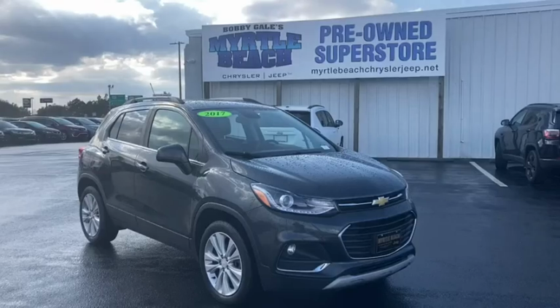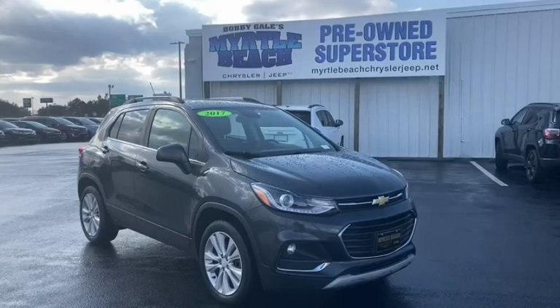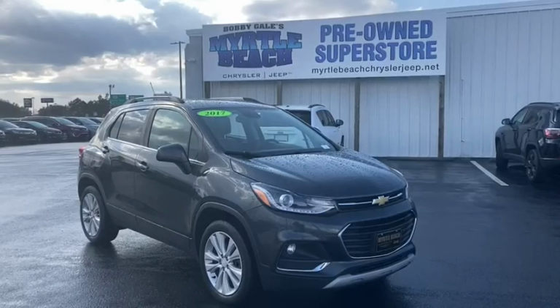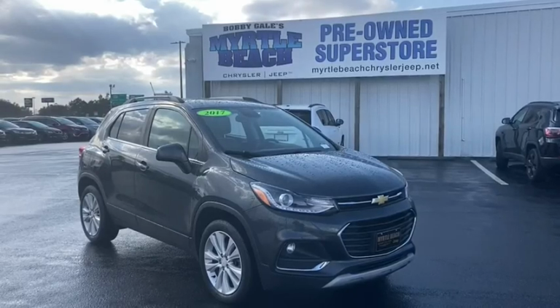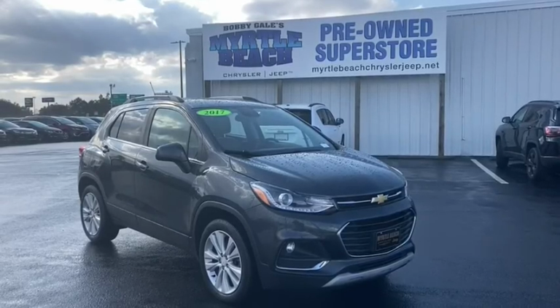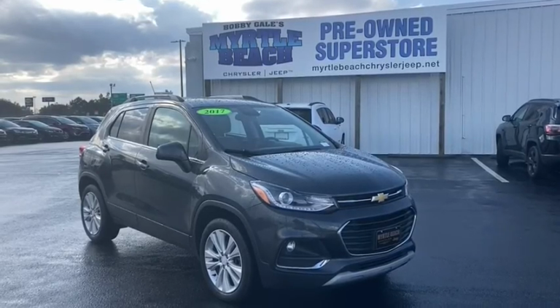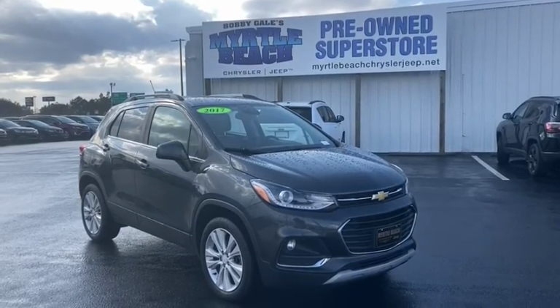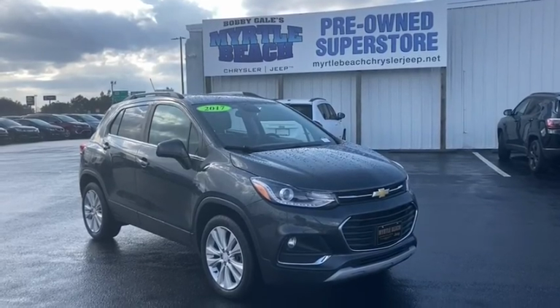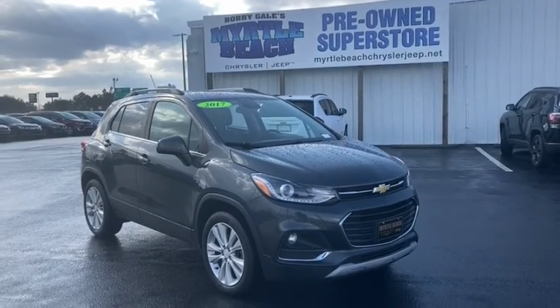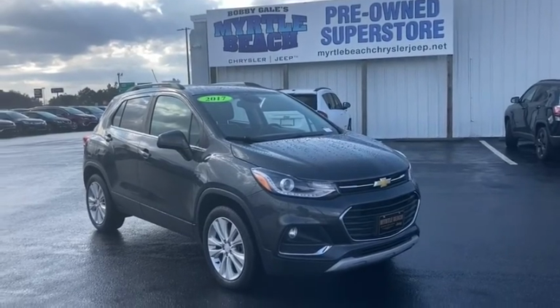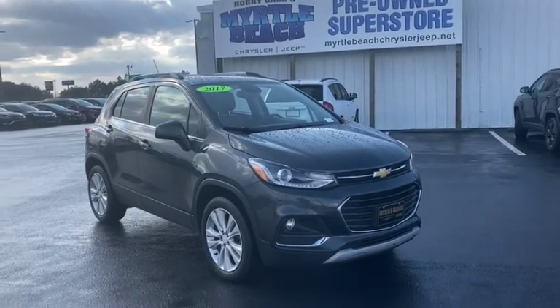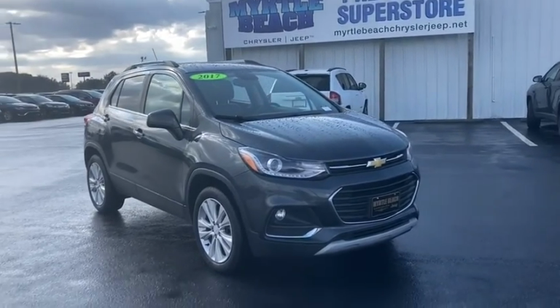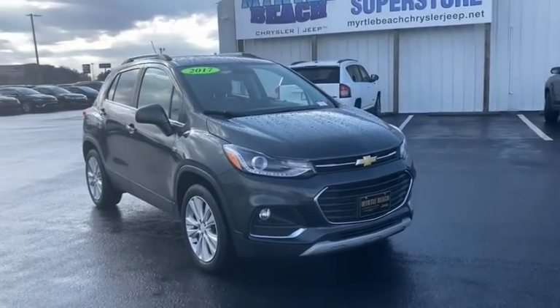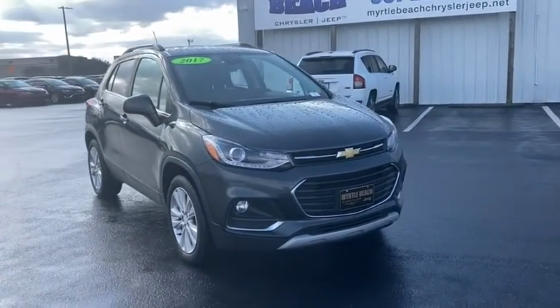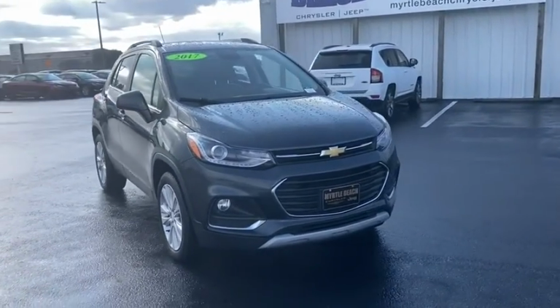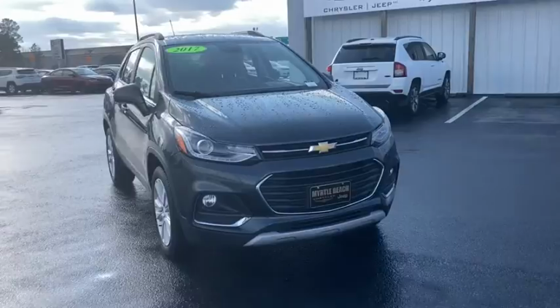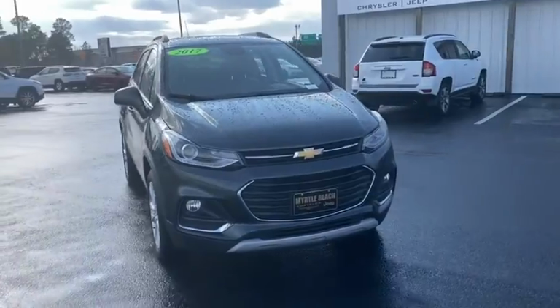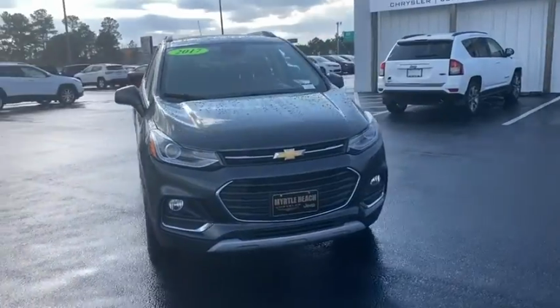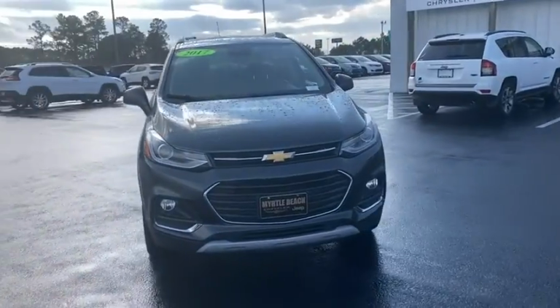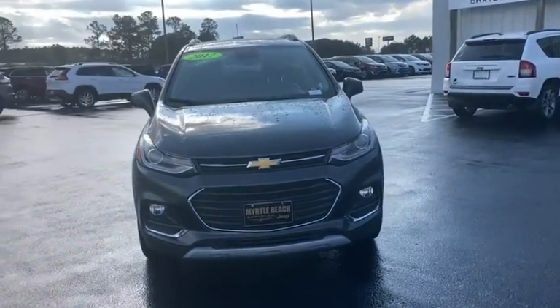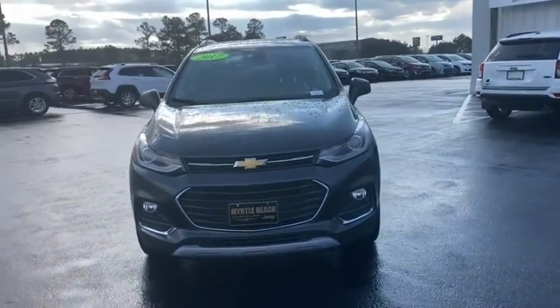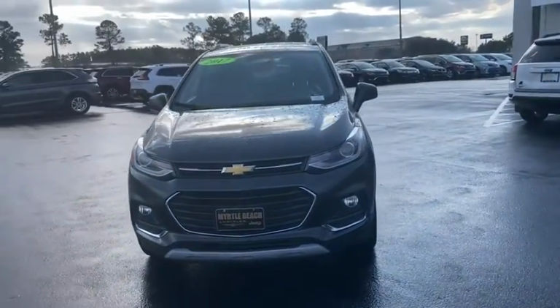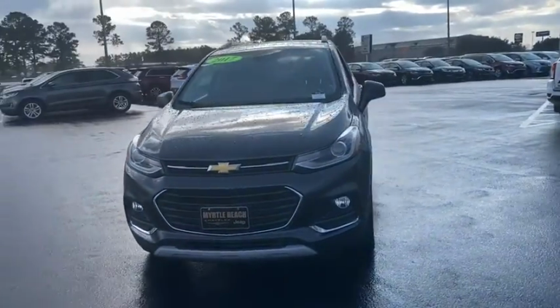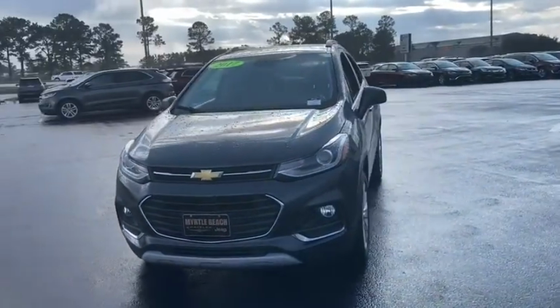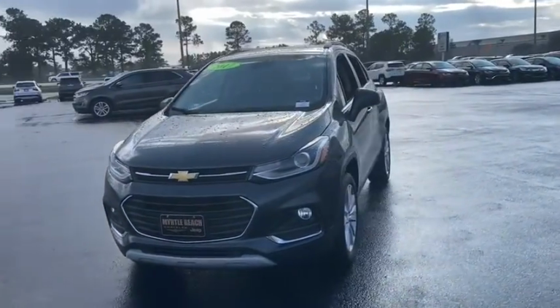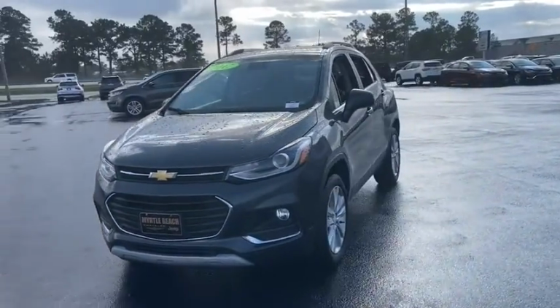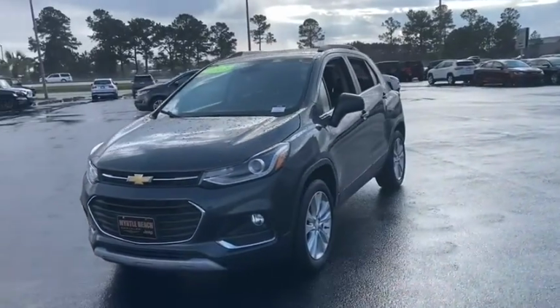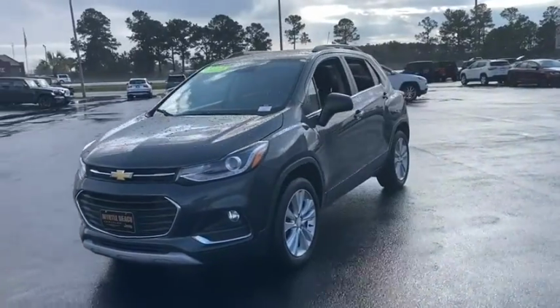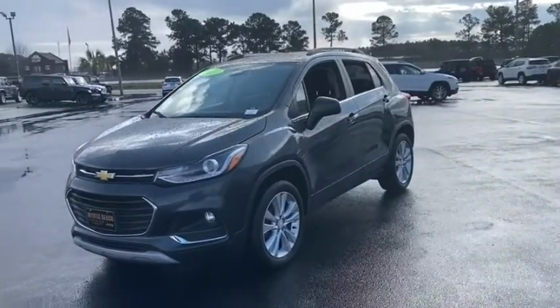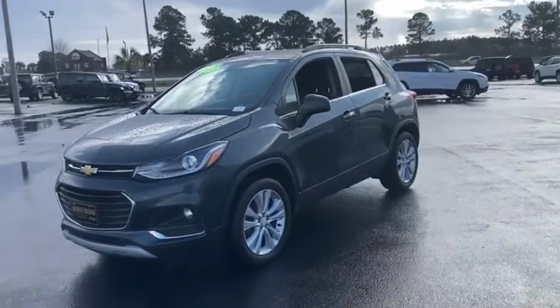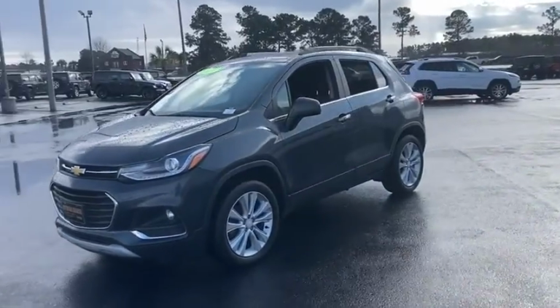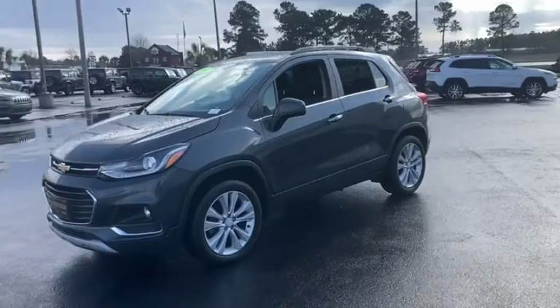We are pleased to show you the 2017 Chevrolet Trax. The Trax is tiny on the outside, but remarkably spacious within. It comes with a clean and modern interior.